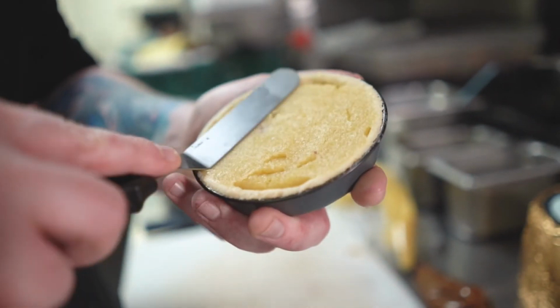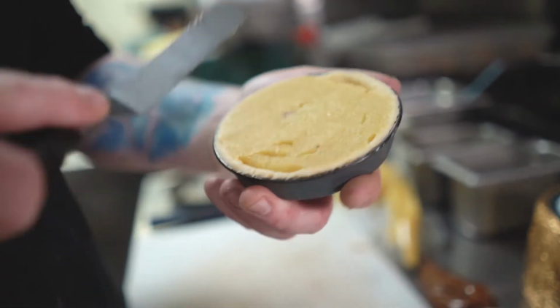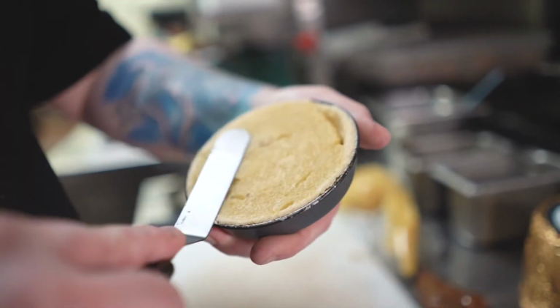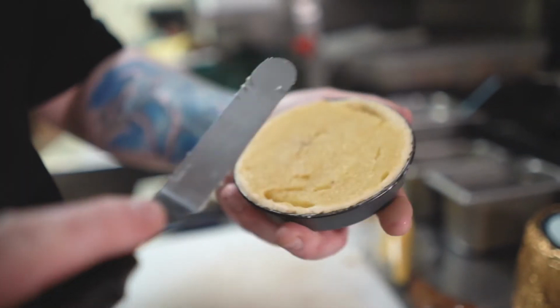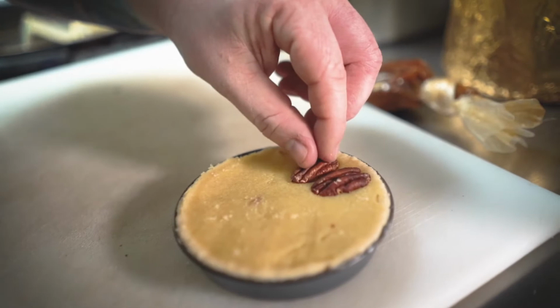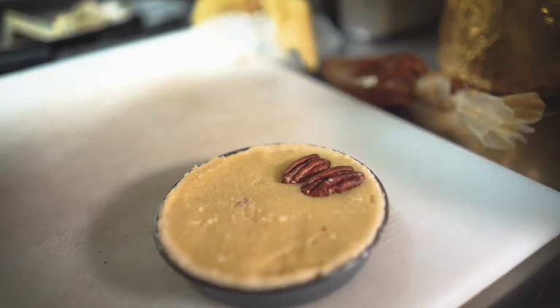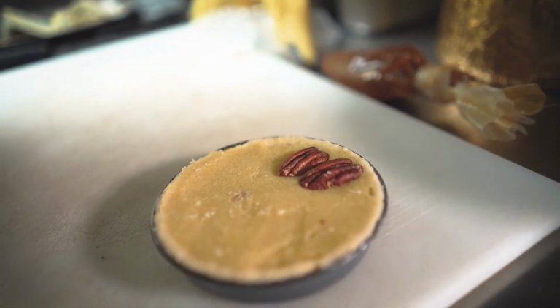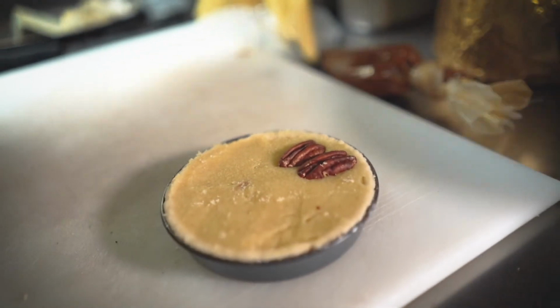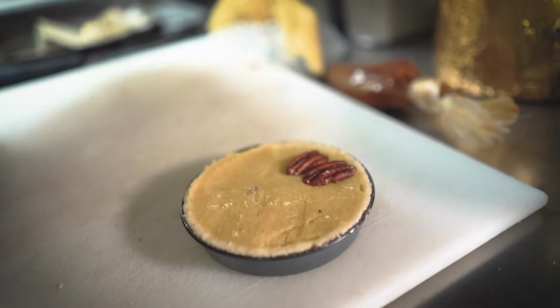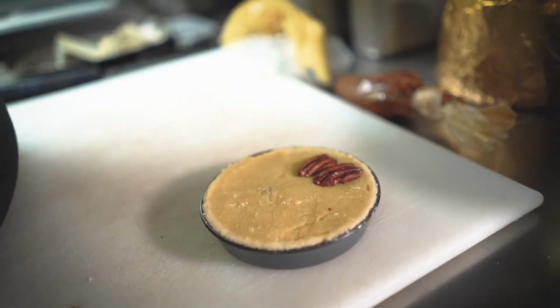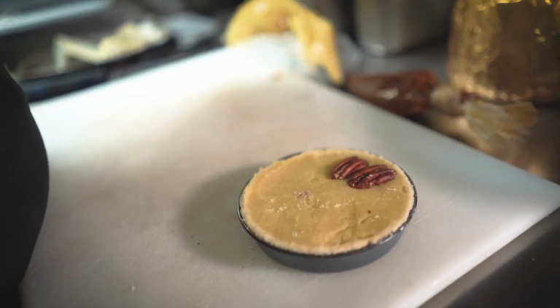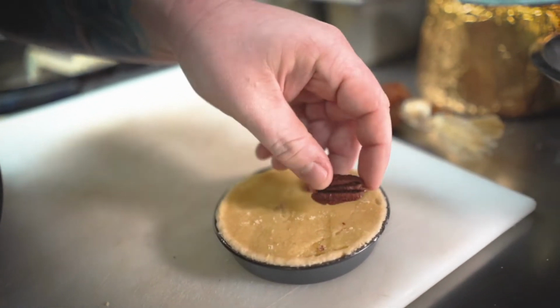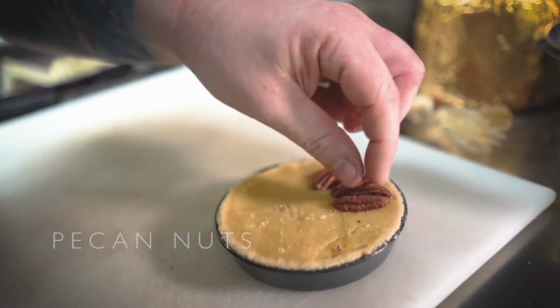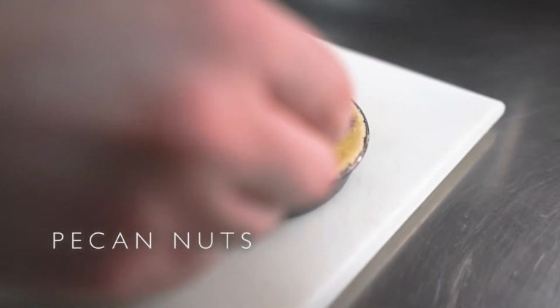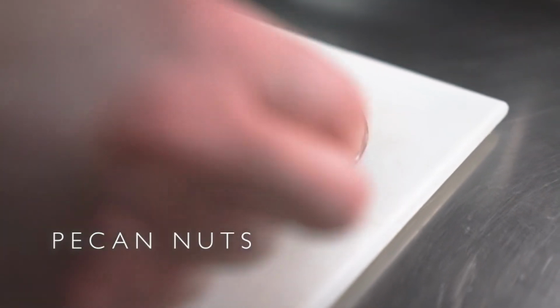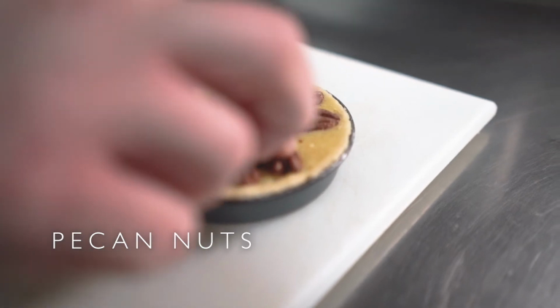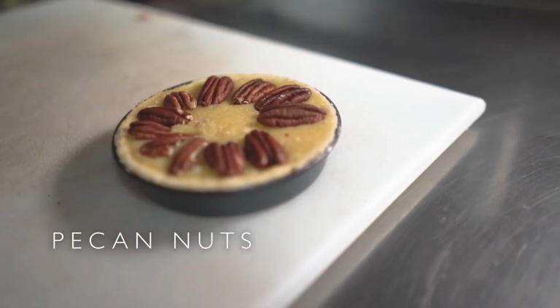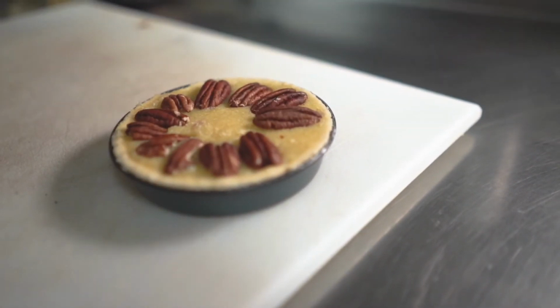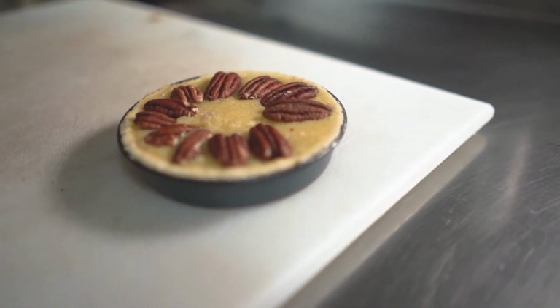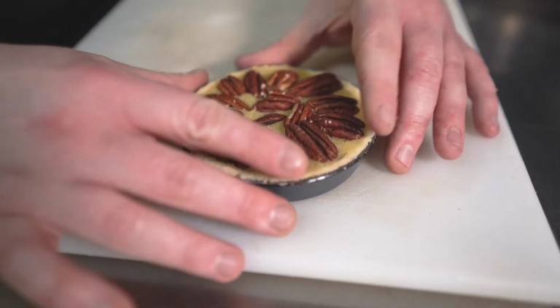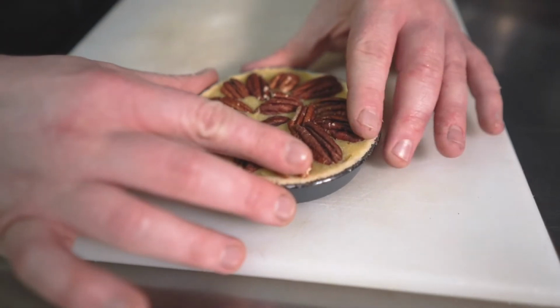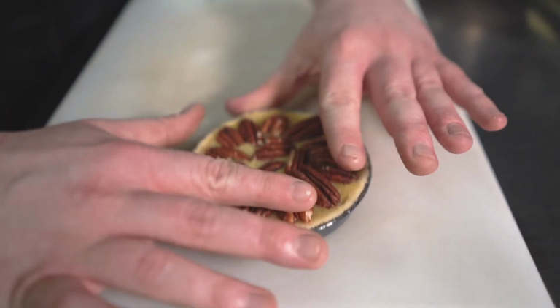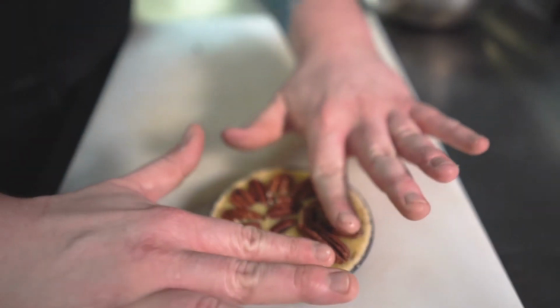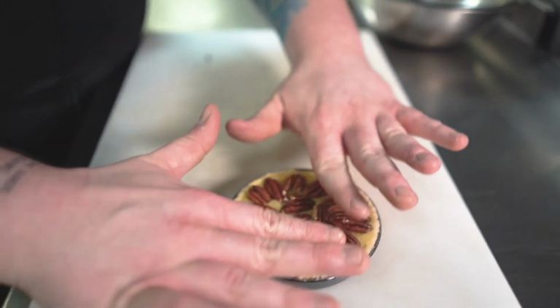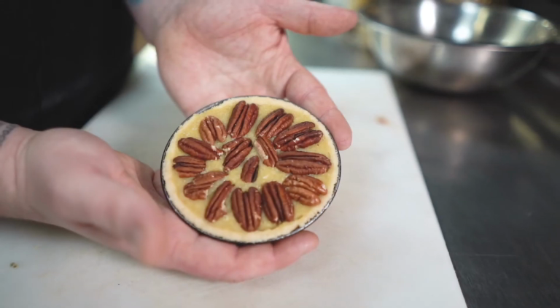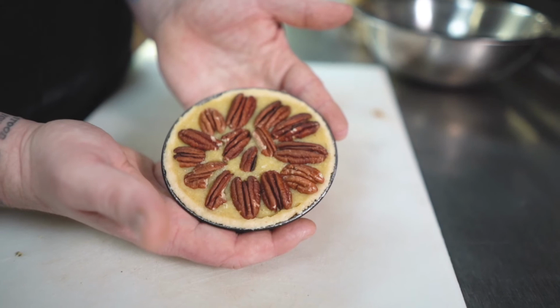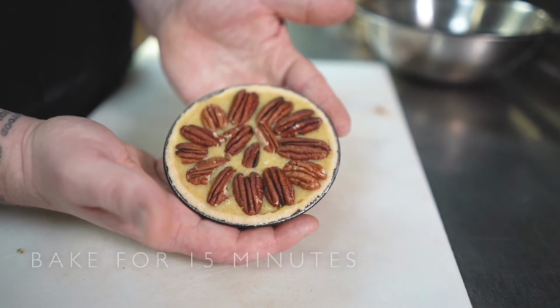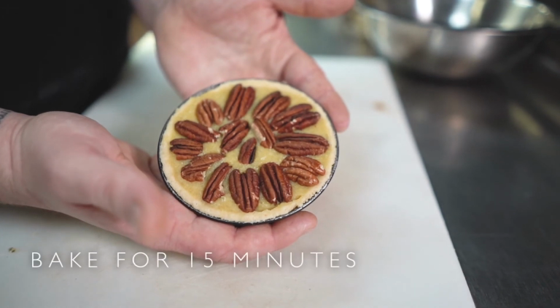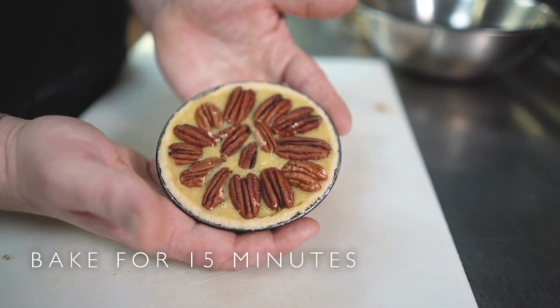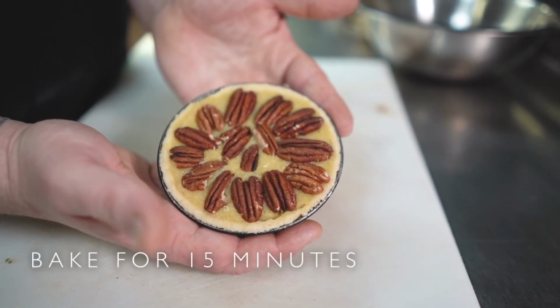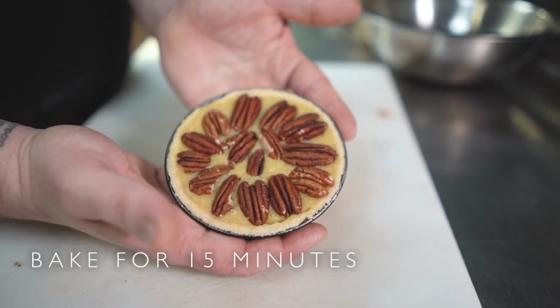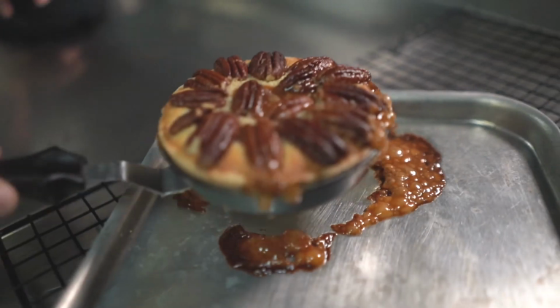Just for the topping, going to add some nice pecans, which I think go very well with cashew blue. Just give them a little press in there. I'll just put that in the oven then.